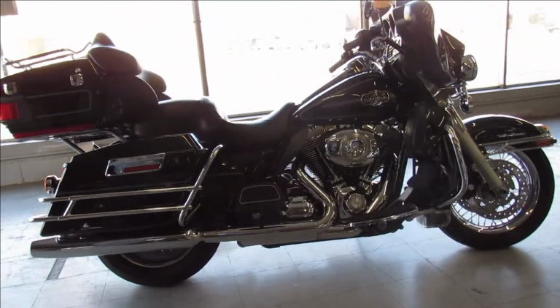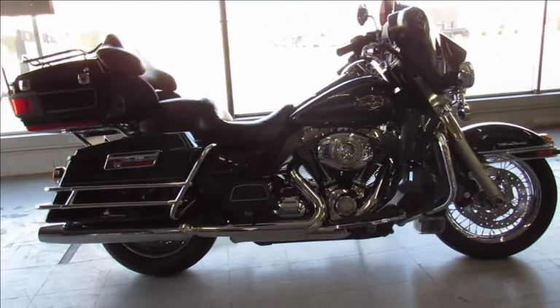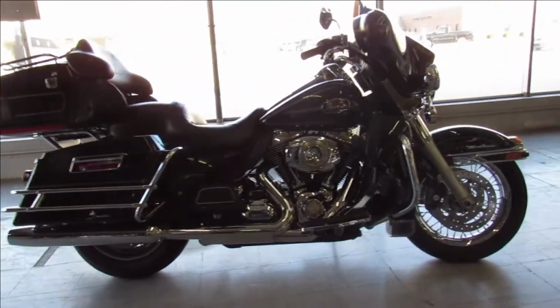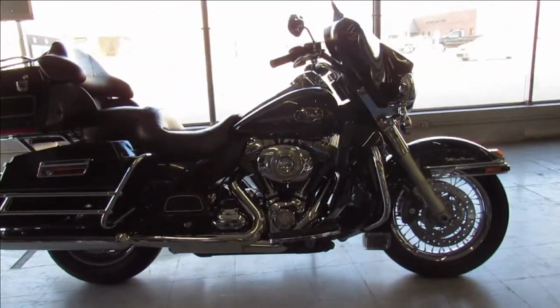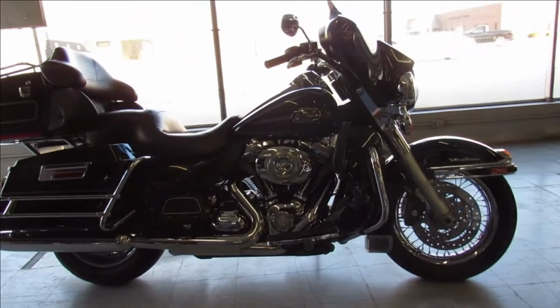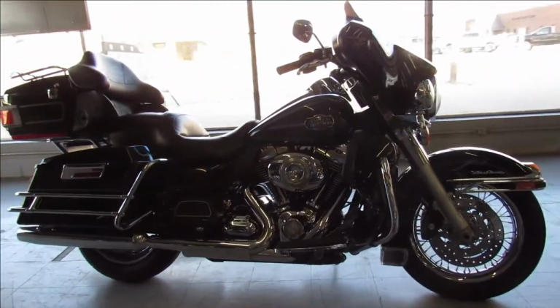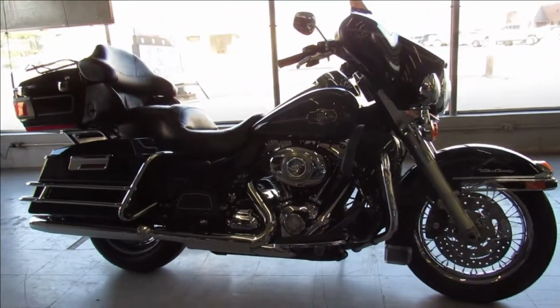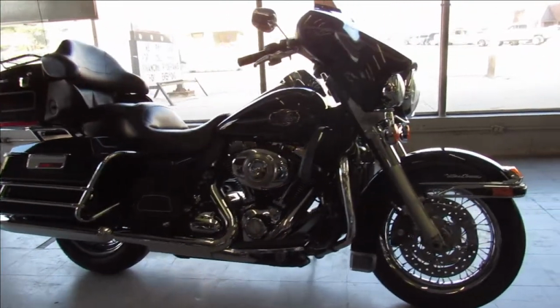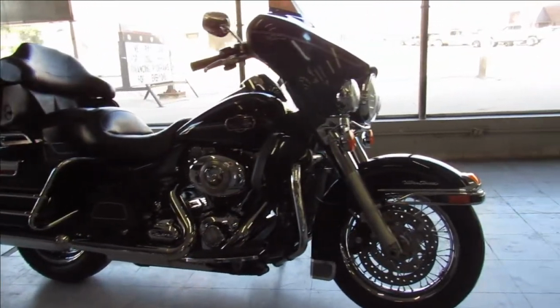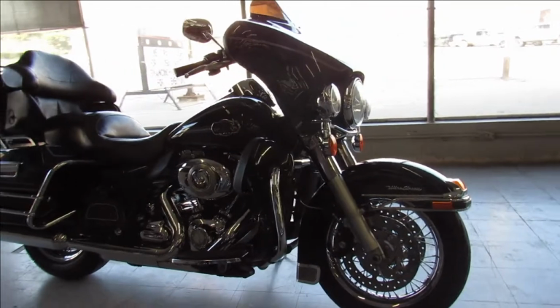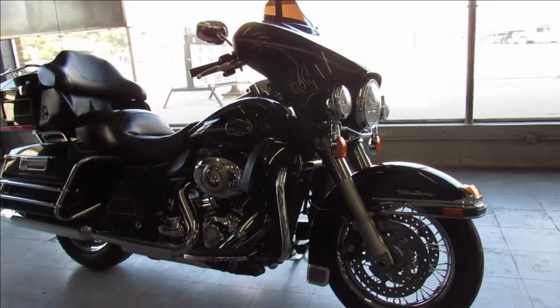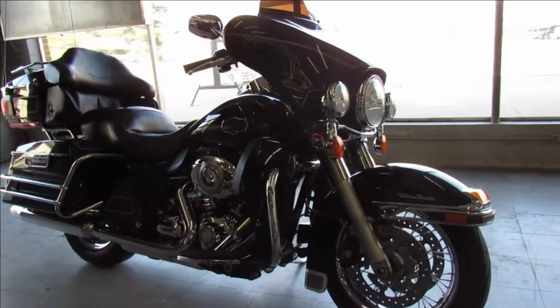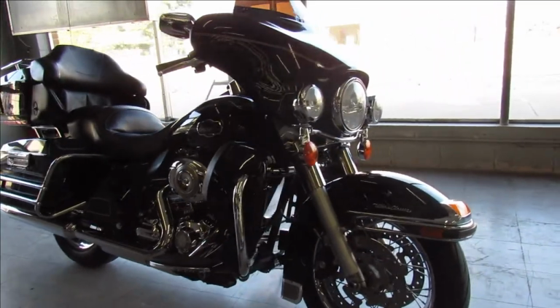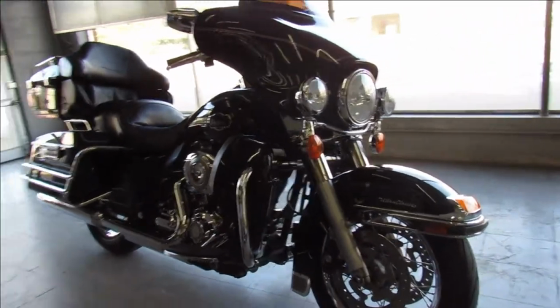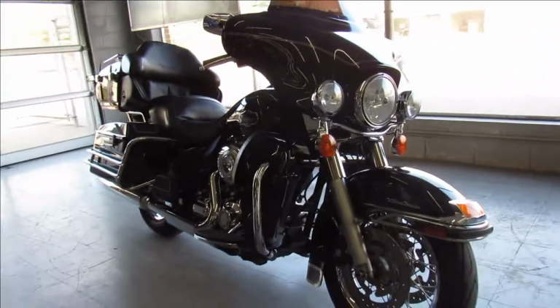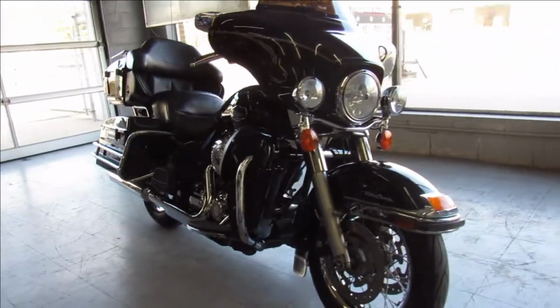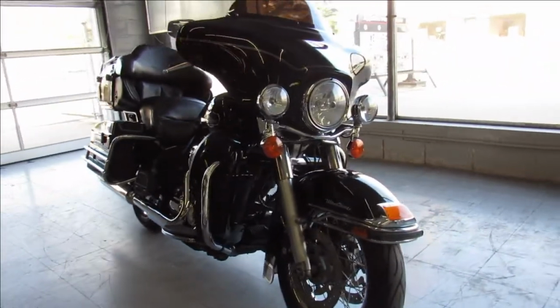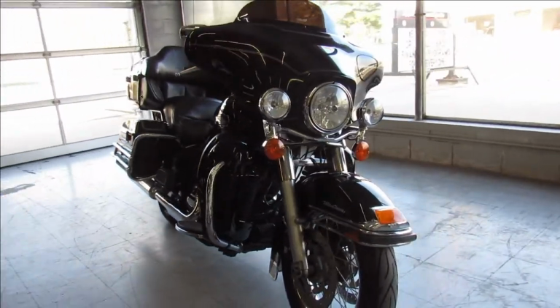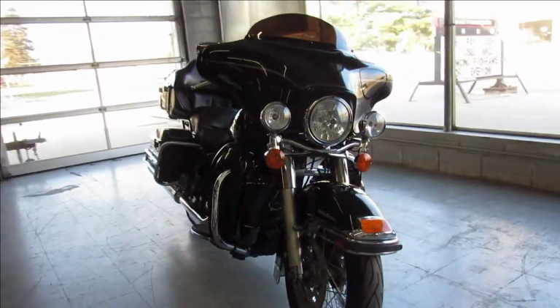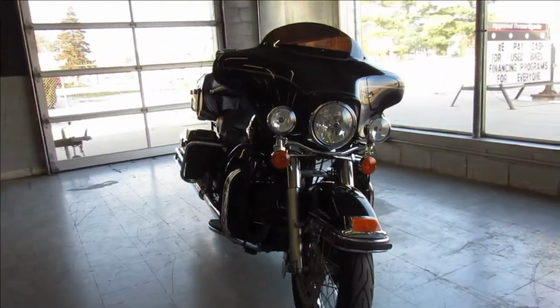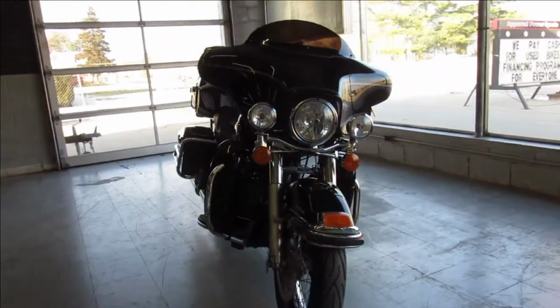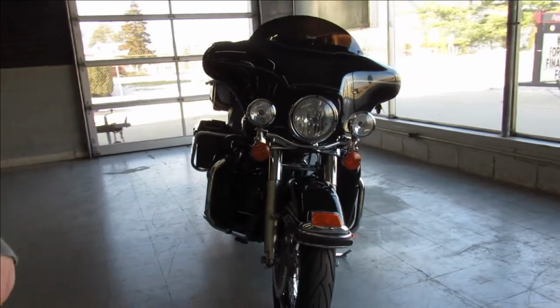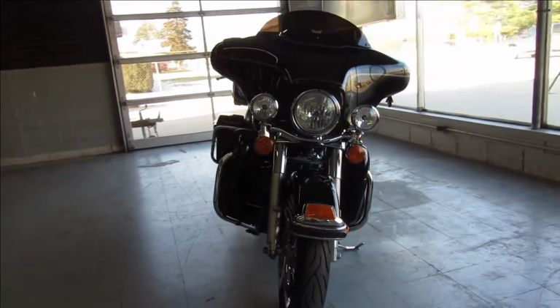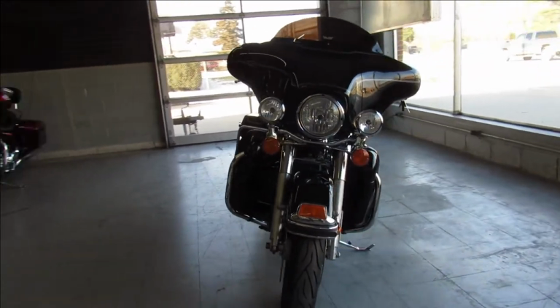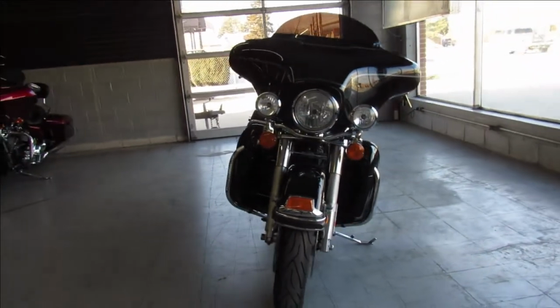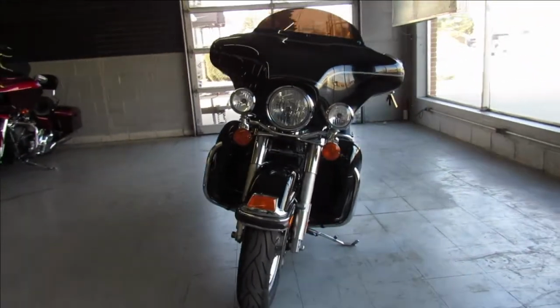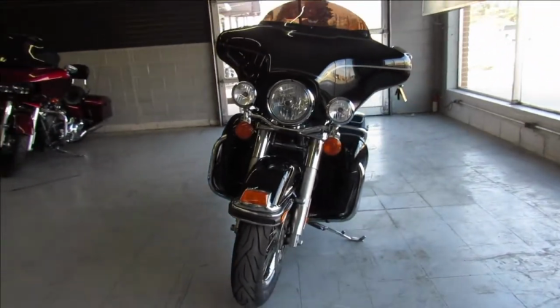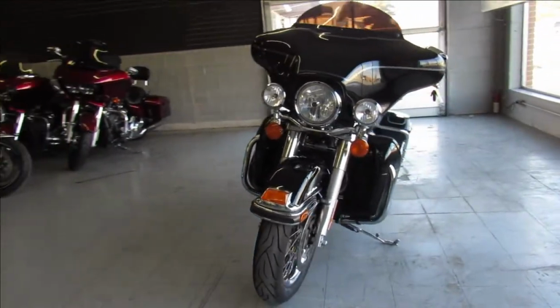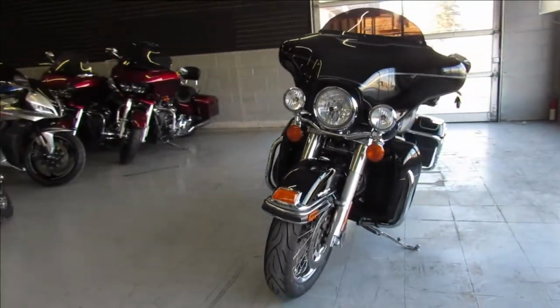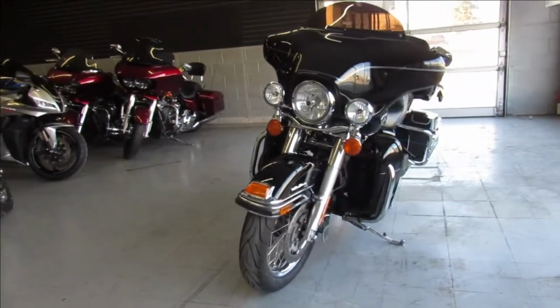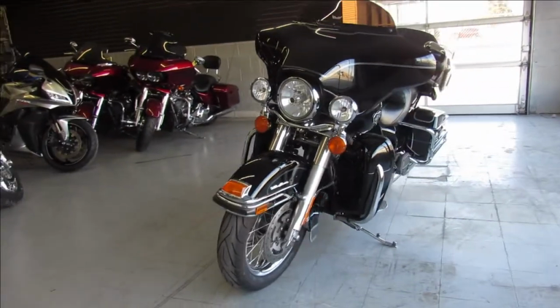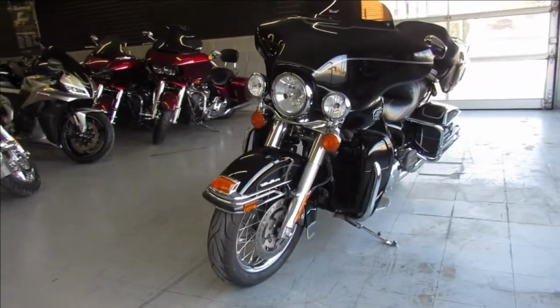If you guys are interested, we have guaranteed financing, leasing programs, layaway programs — your trades are always welcome. So give us a call, we'll get it done. It's 810-648-9500, or check out the whole inventory at ApprovalPowerSports.com.